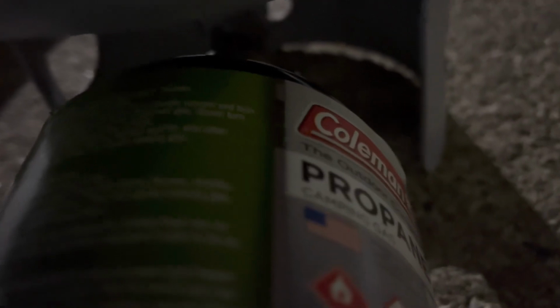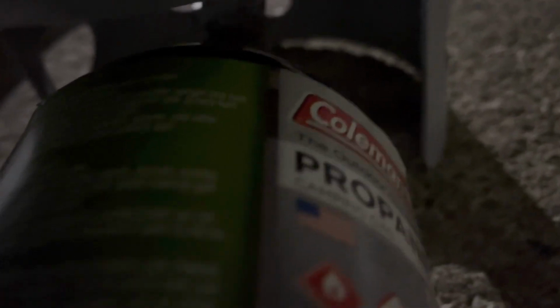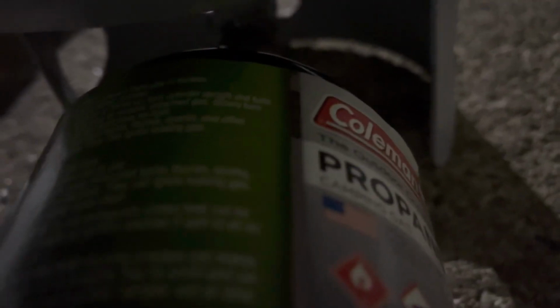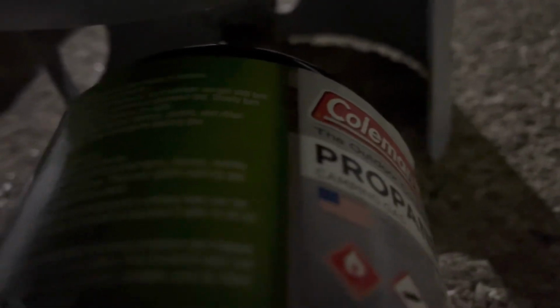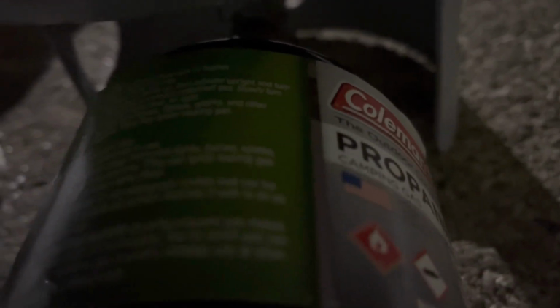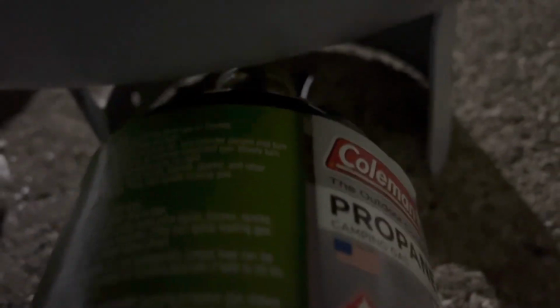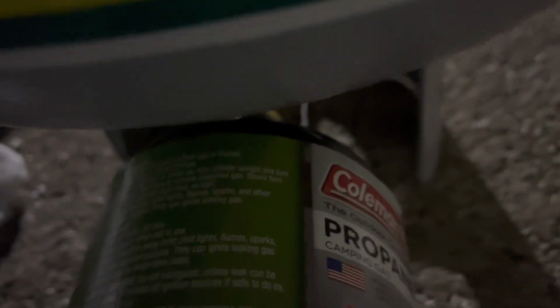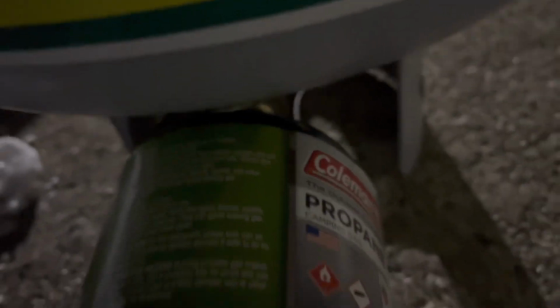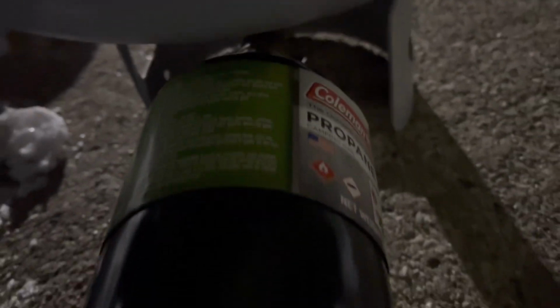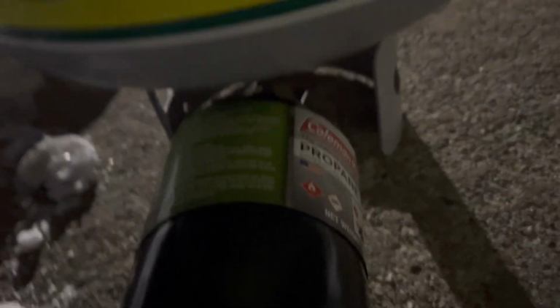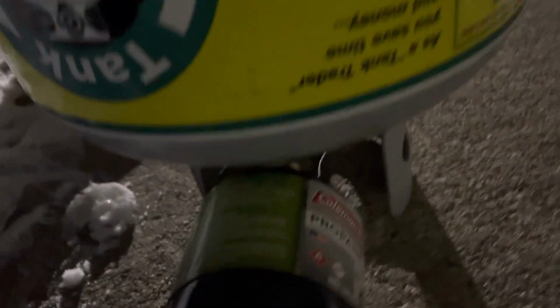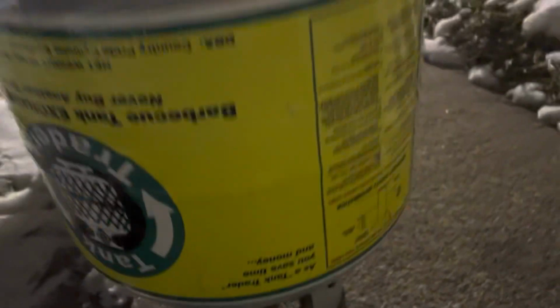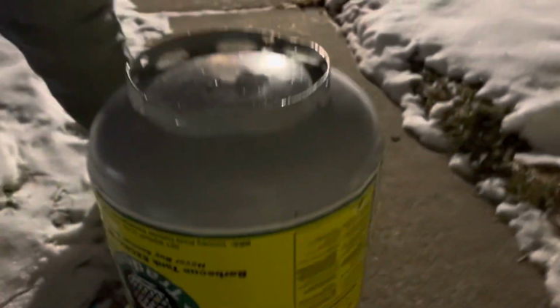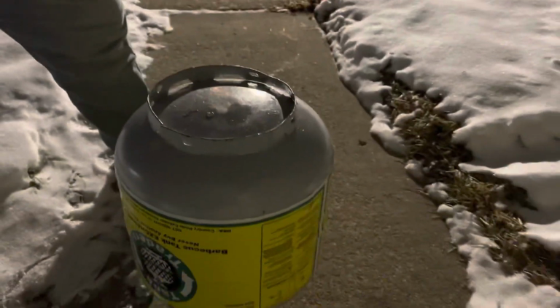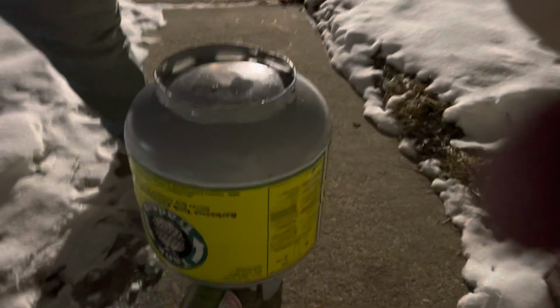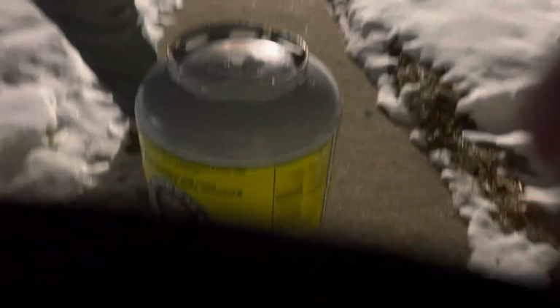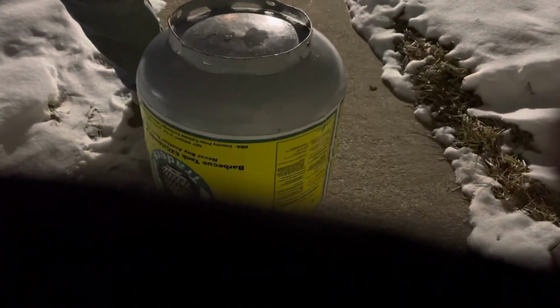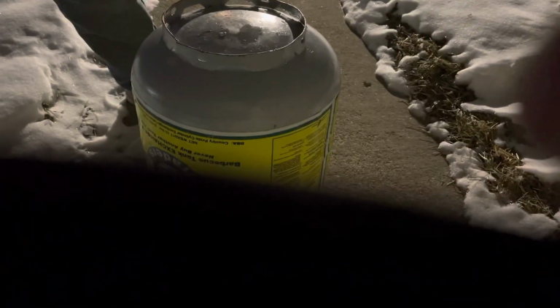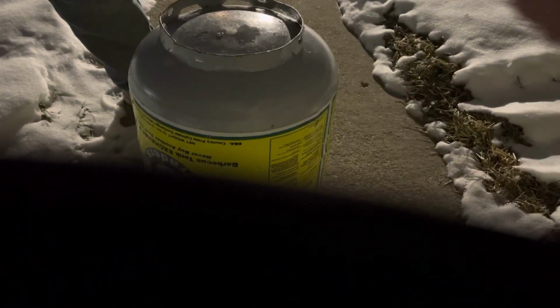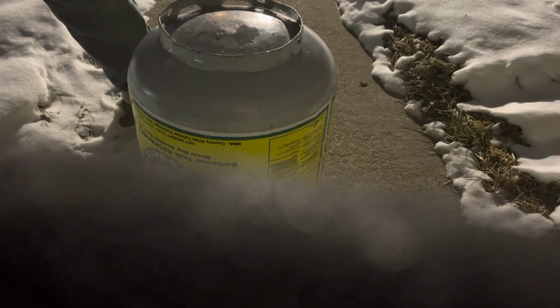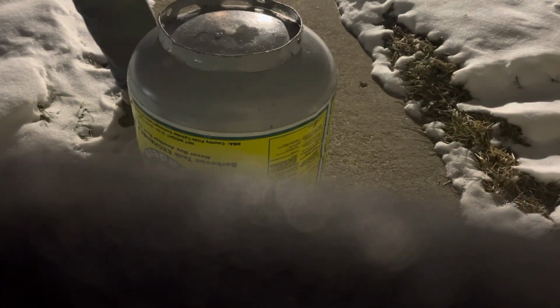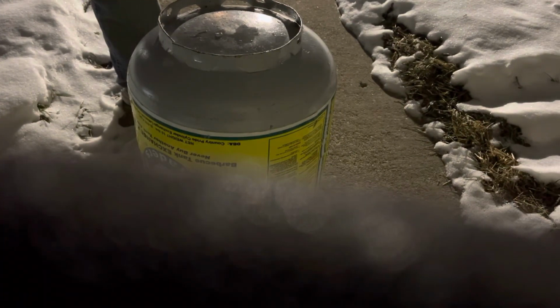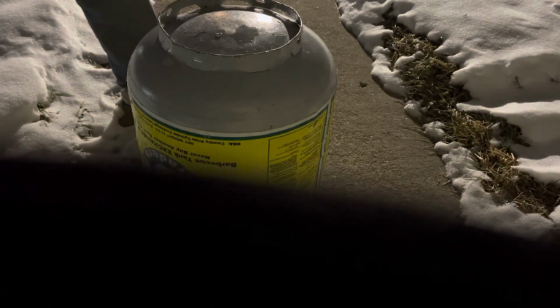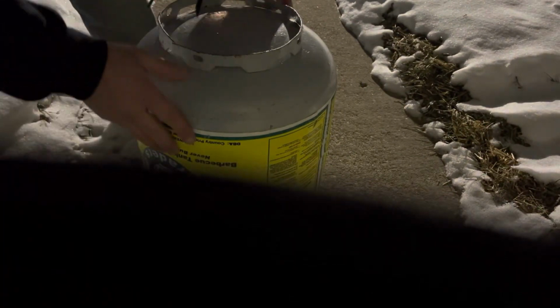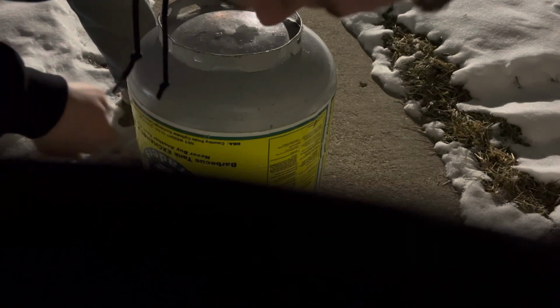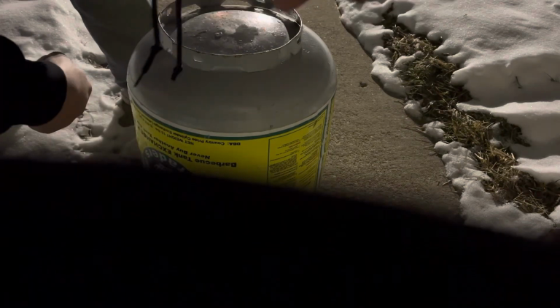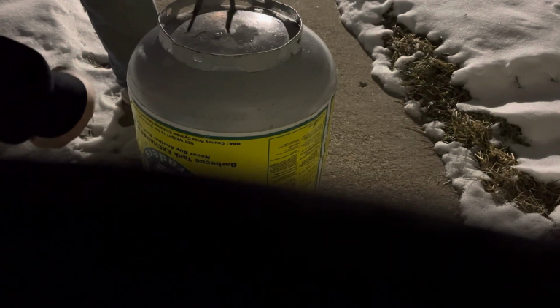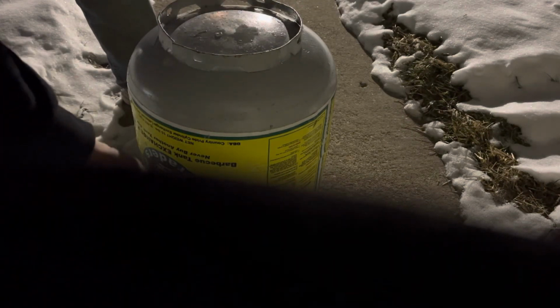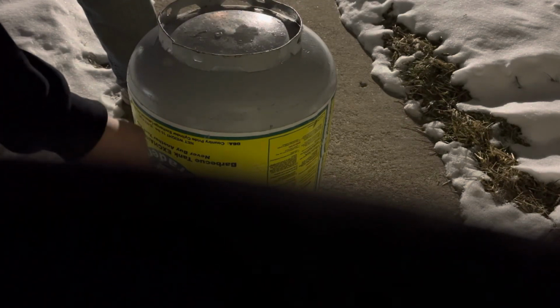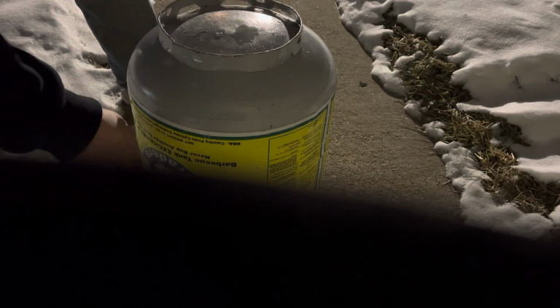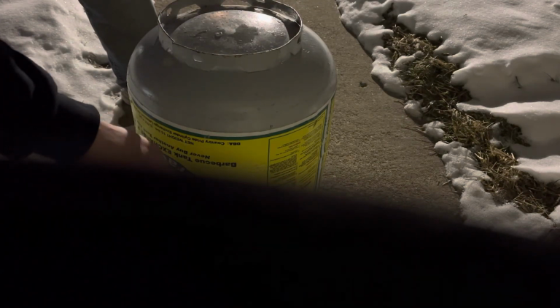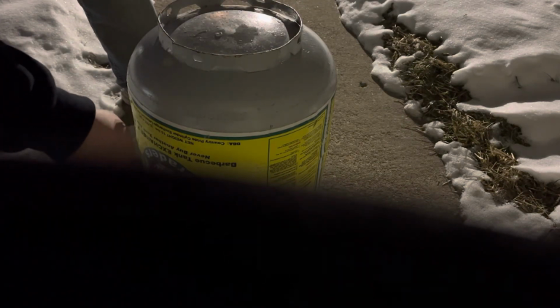You can hear it filling up. Always do this outside, never in an enclosed area — you don't know what's going to happen.